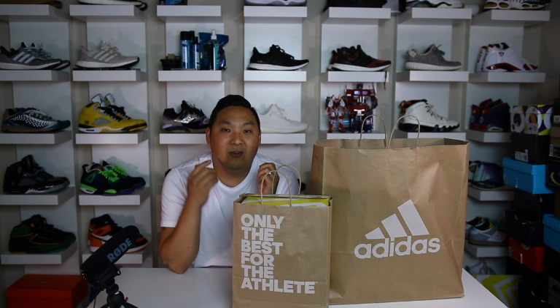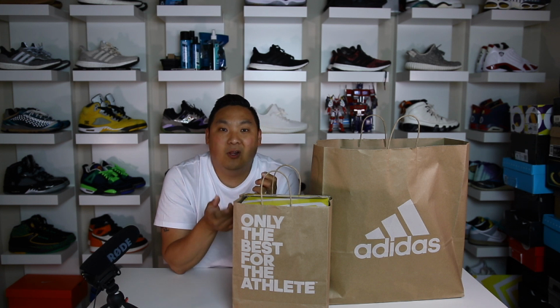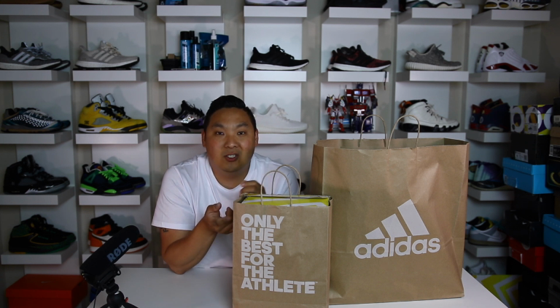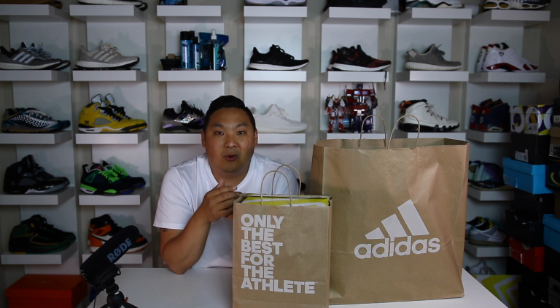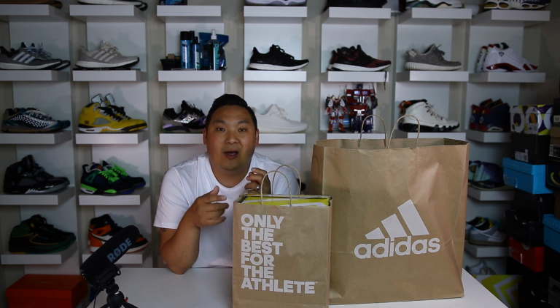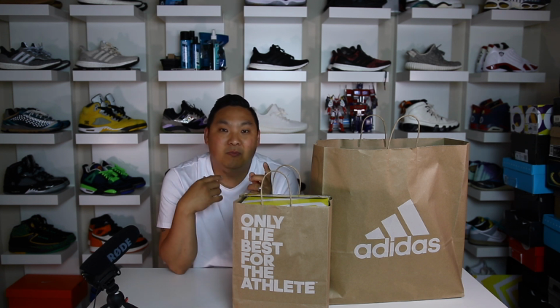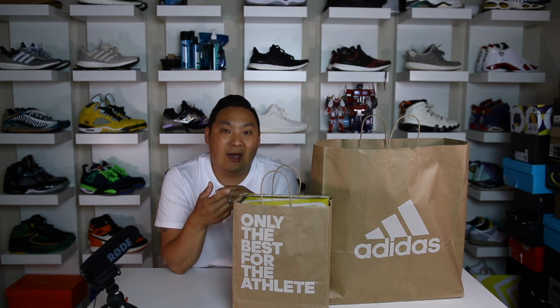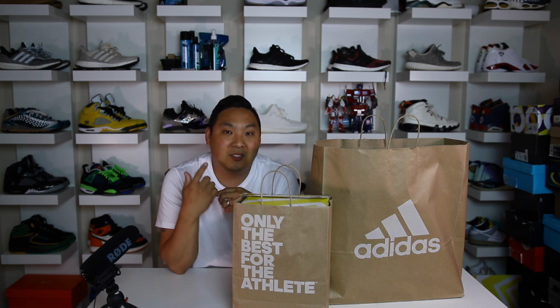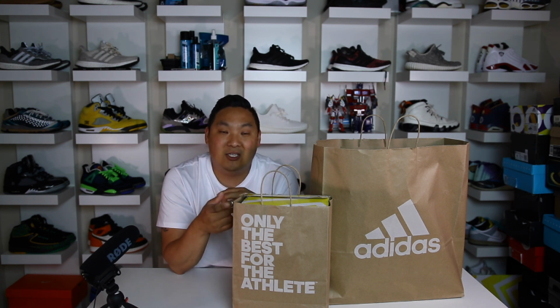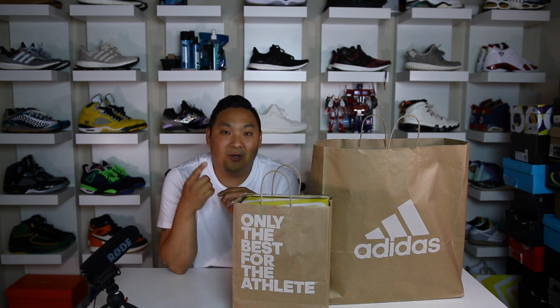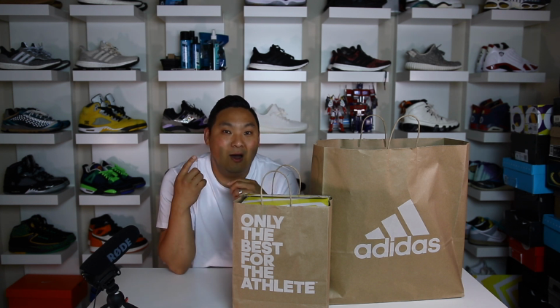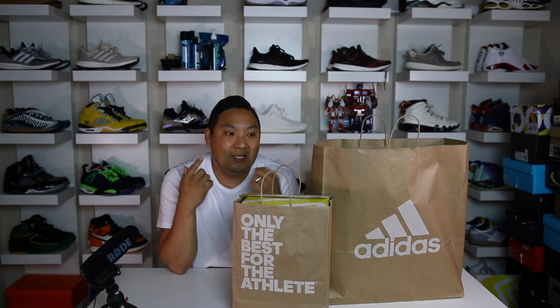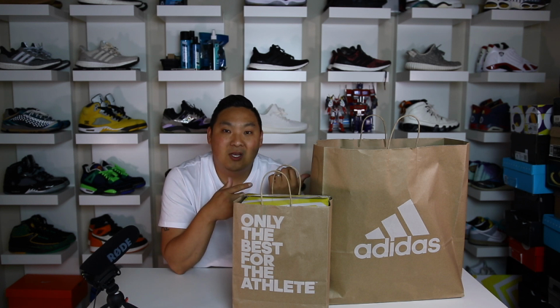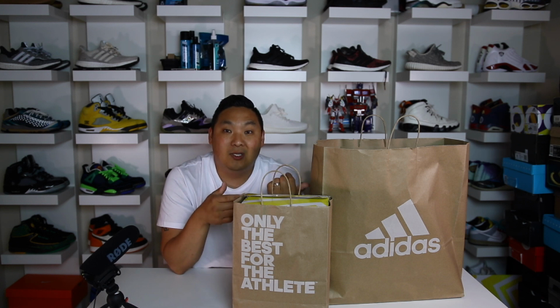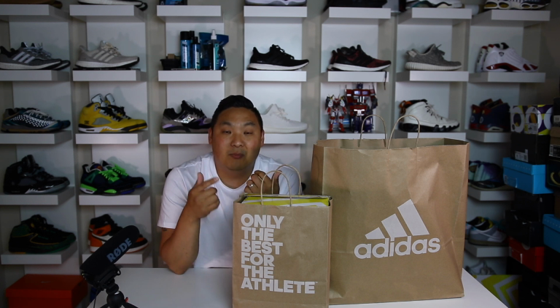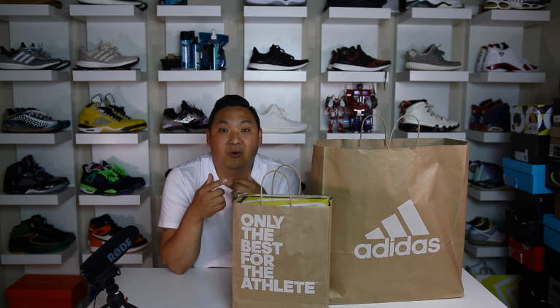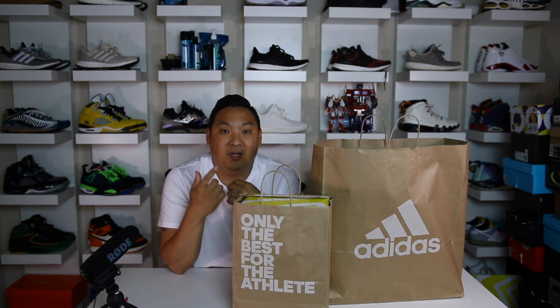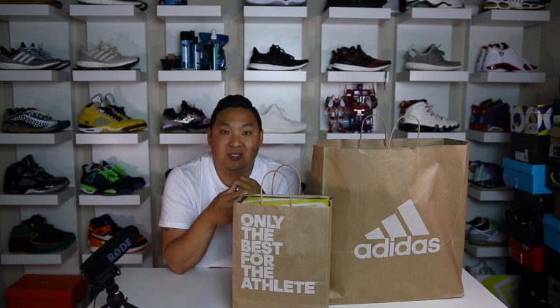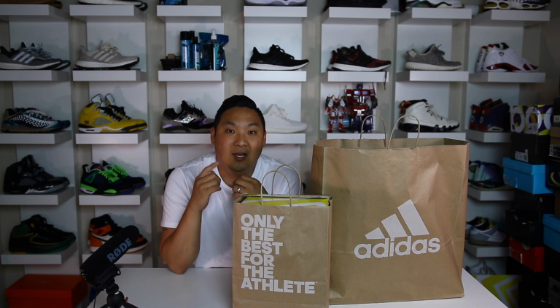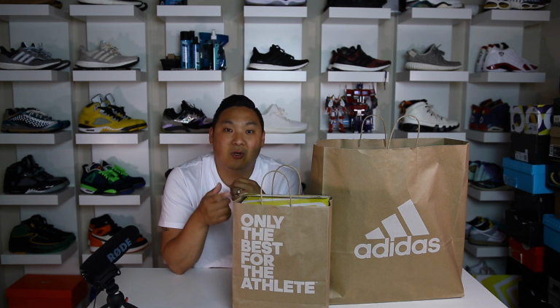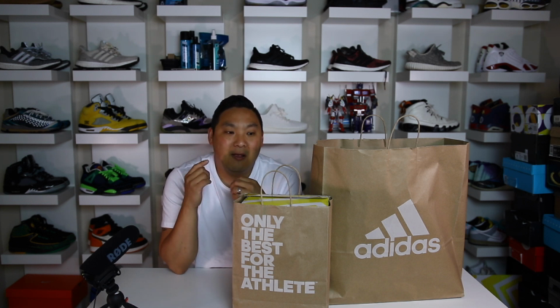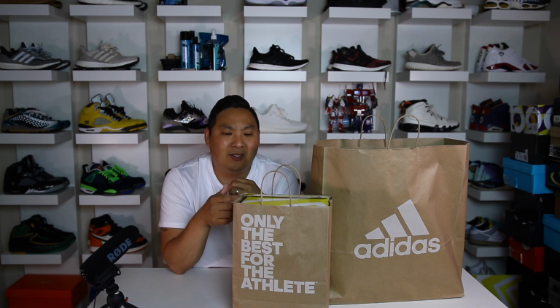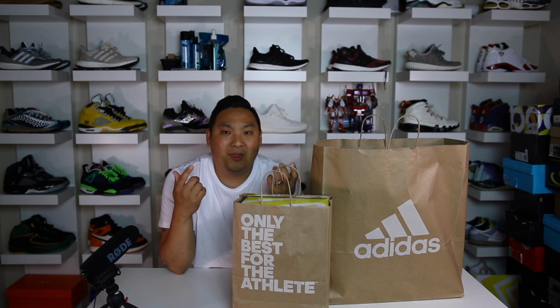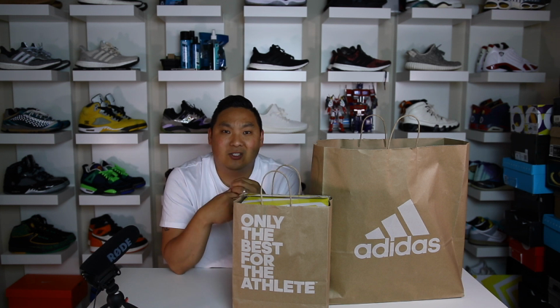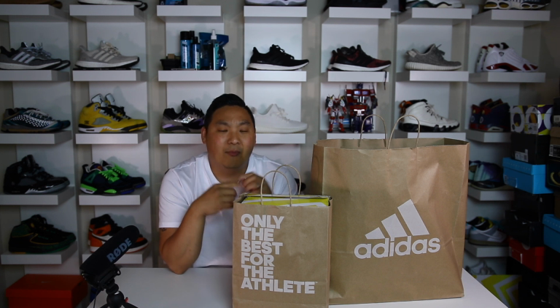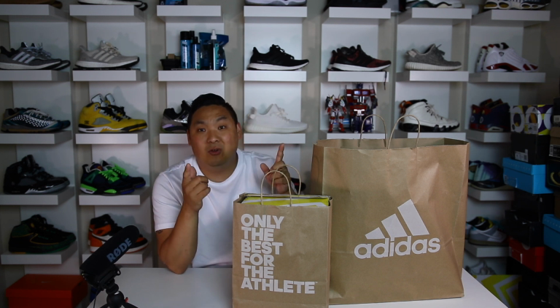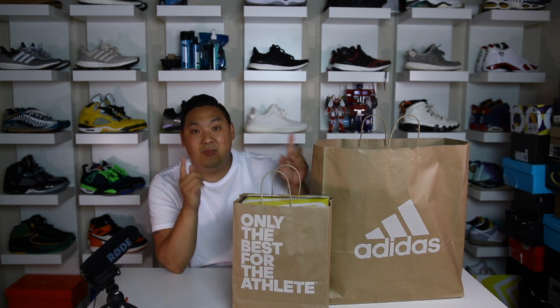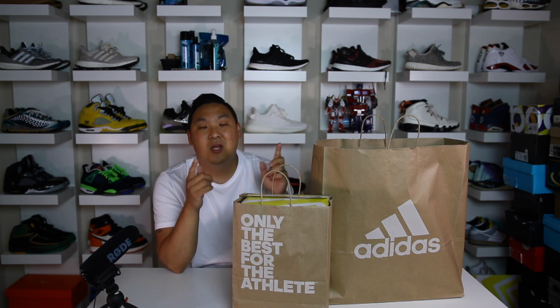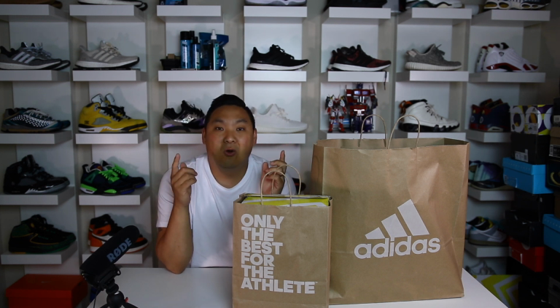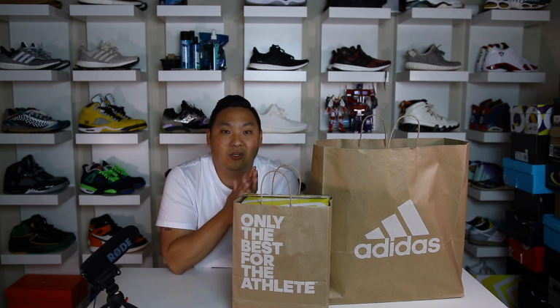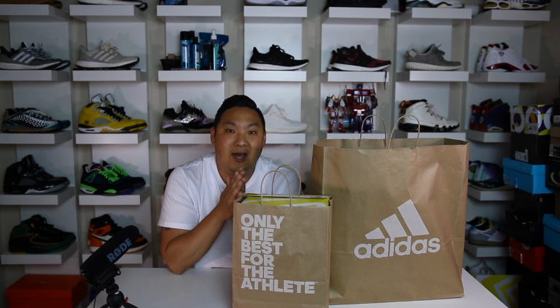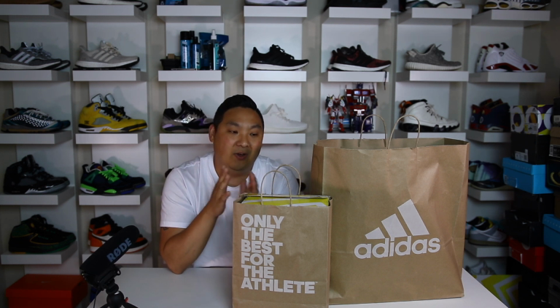If you guys don't follow me on Instagram or Twitter, I was tweeting out and posting some IG stories of my trips to the Adidas employee store and I showed you guys some of the stuff in those stories — basically what they had in stock. But I didn't show you guys what I picked up, so I'm going to show you guys that in this video.